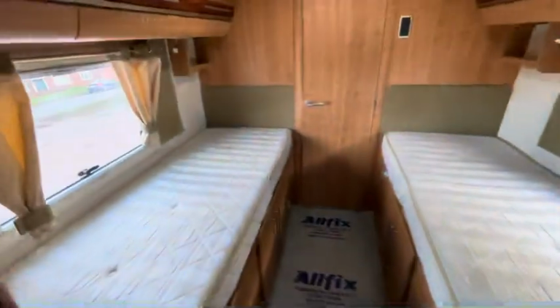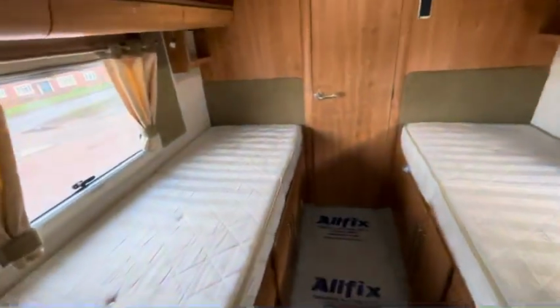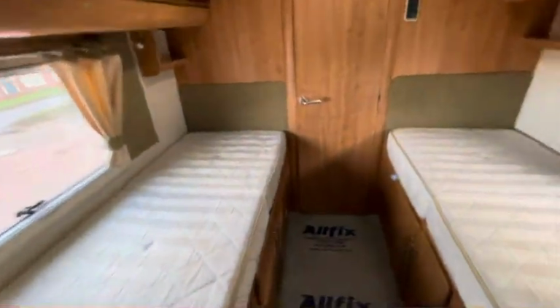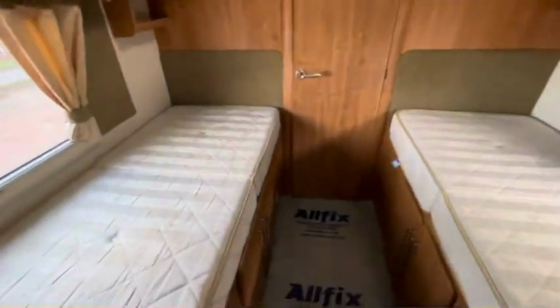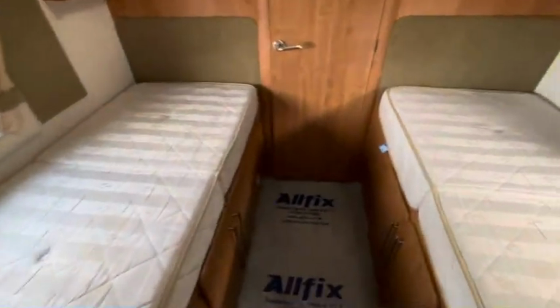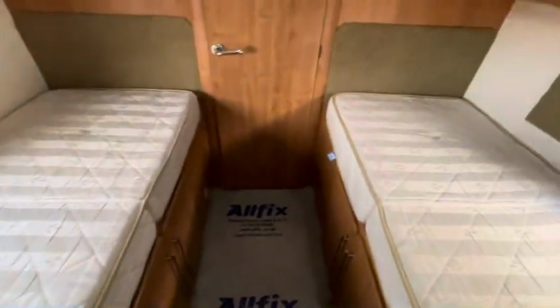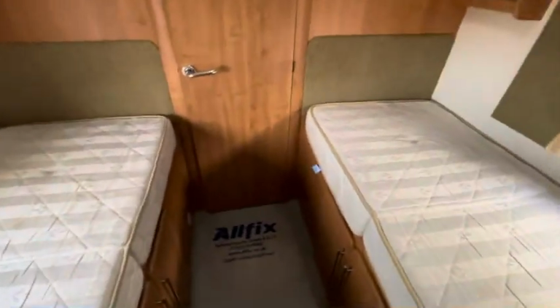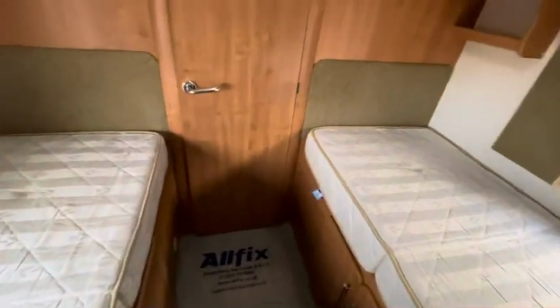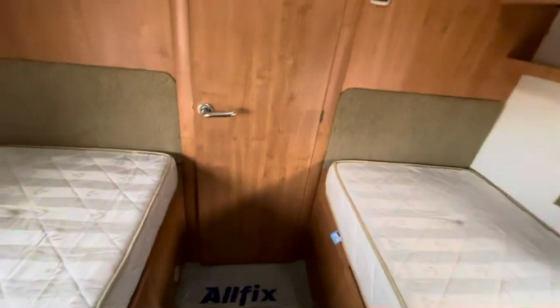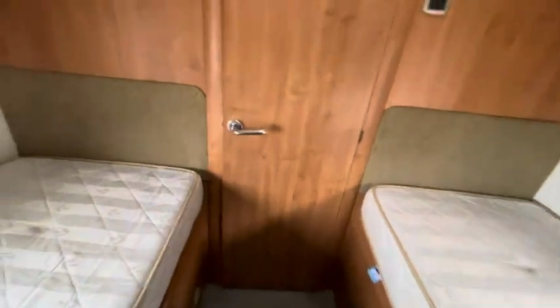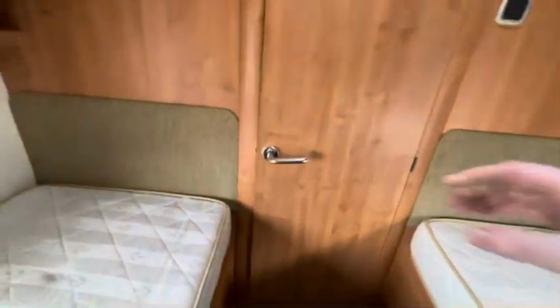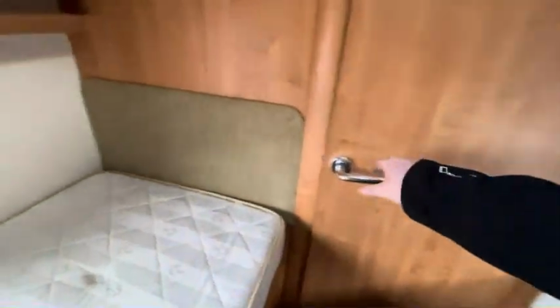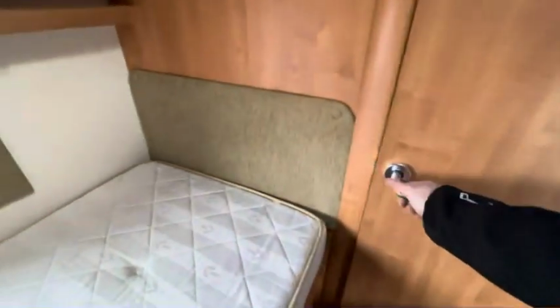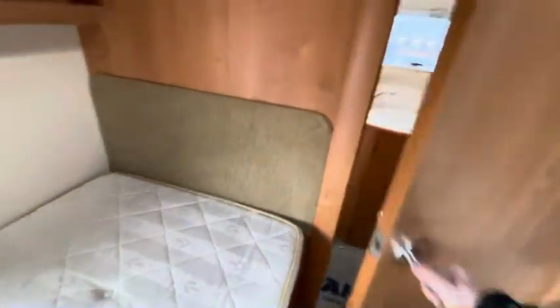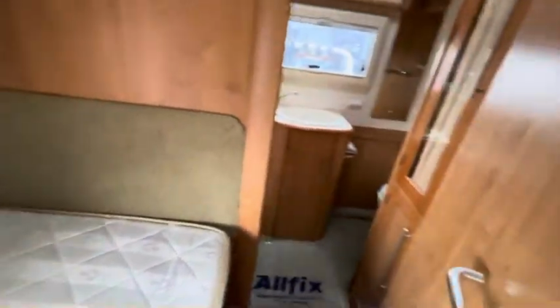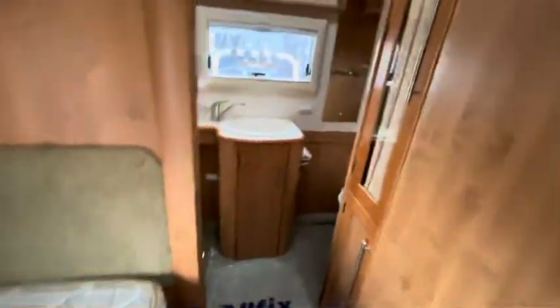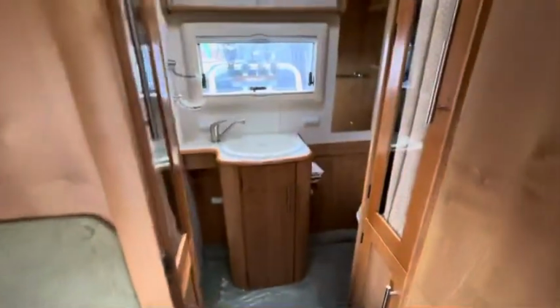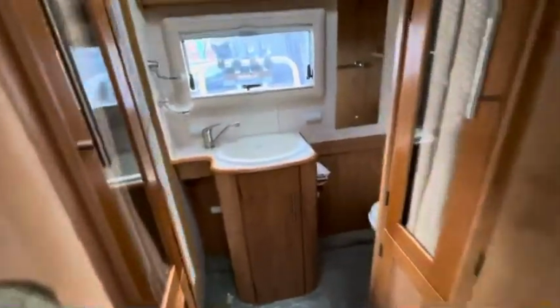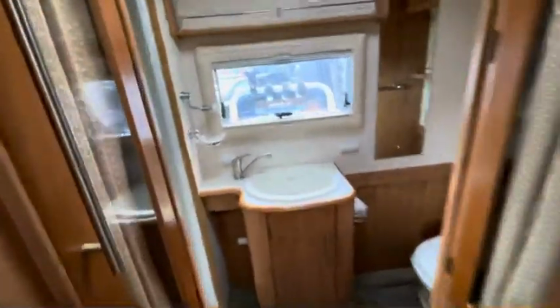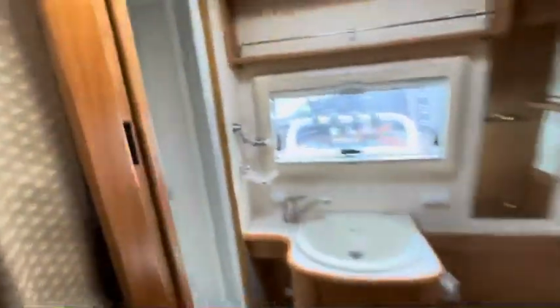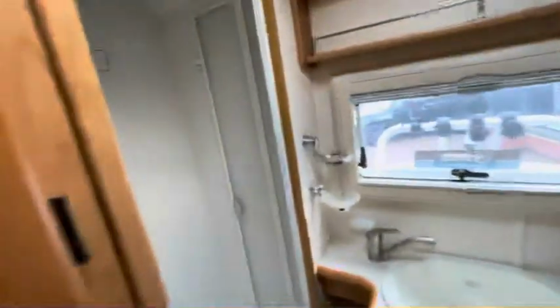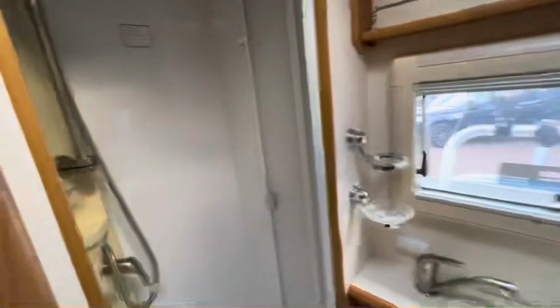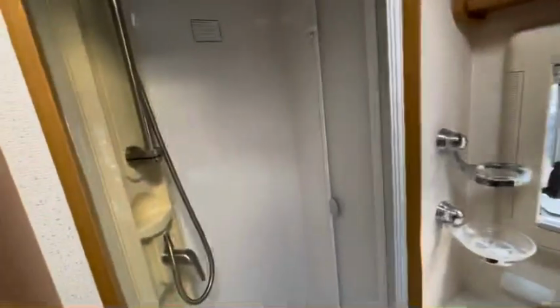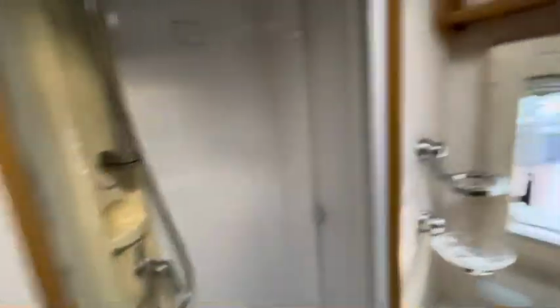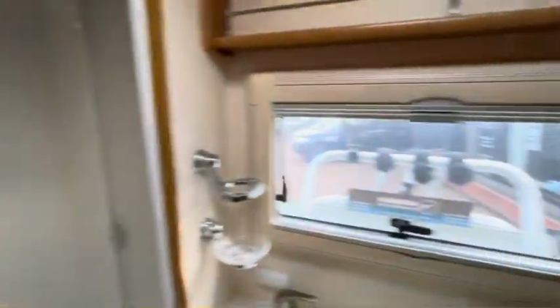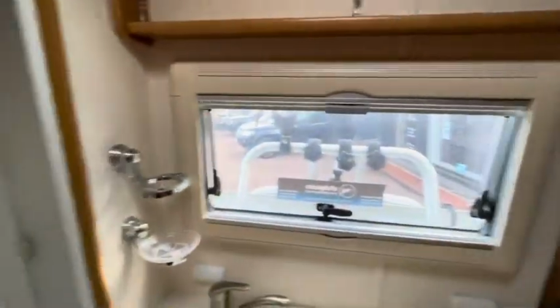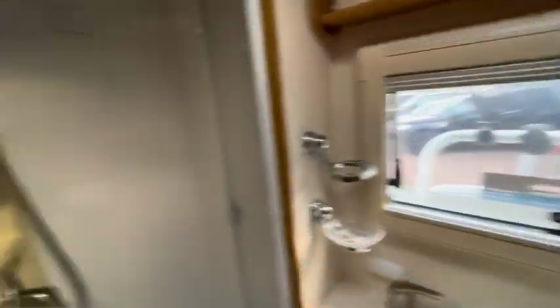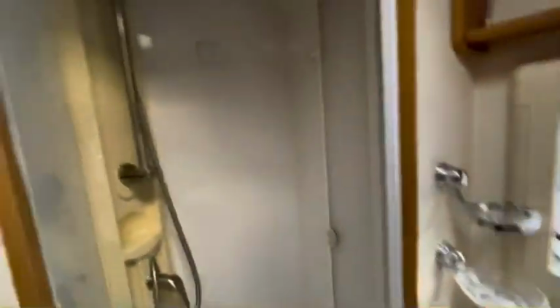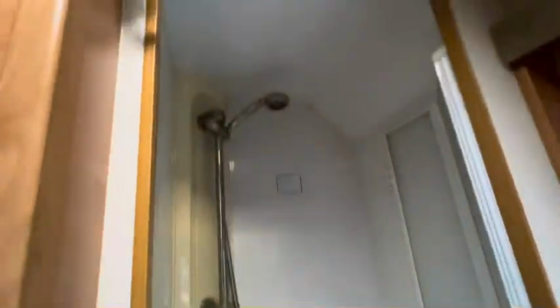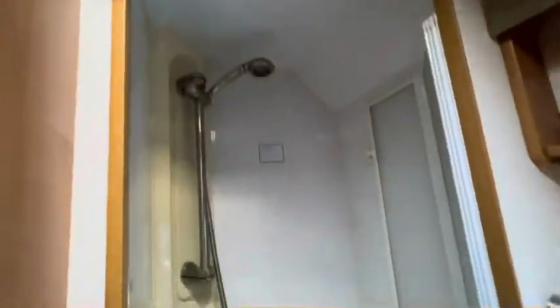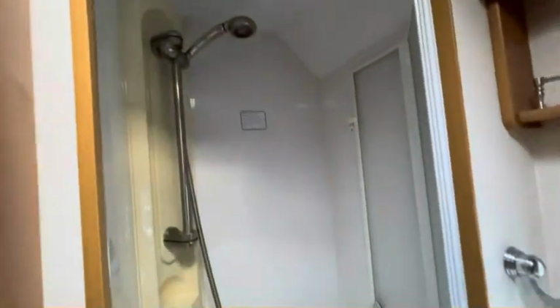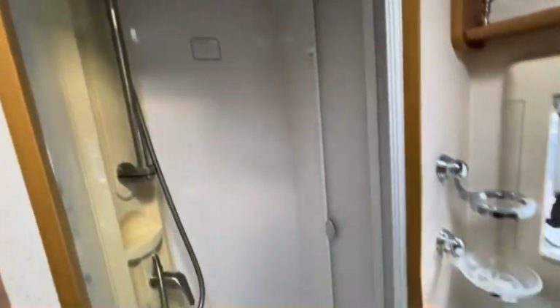You've got your double bed through here — or twin bed shall we say — and then a decent sized bed through. You can just see the bike rack out the window as well, four bikes. And there's a full size shower.